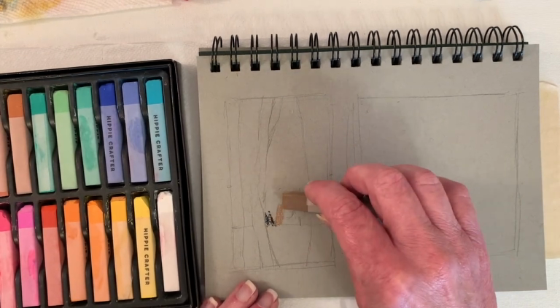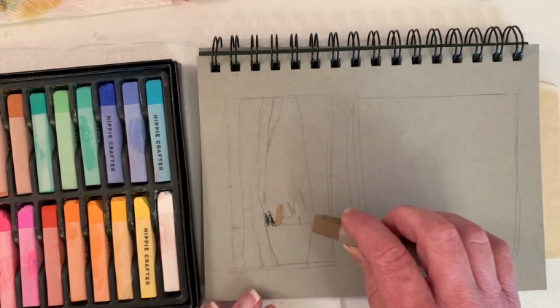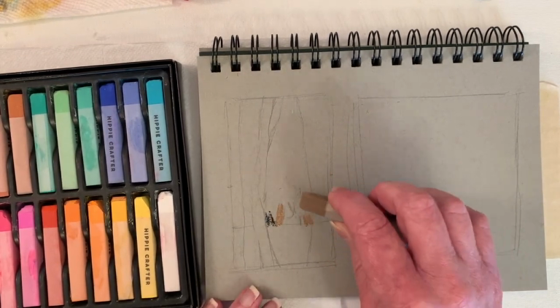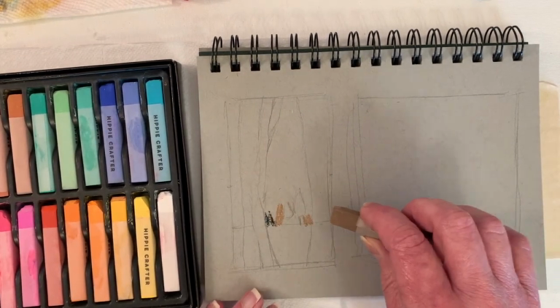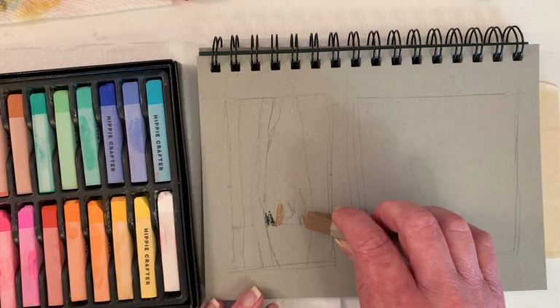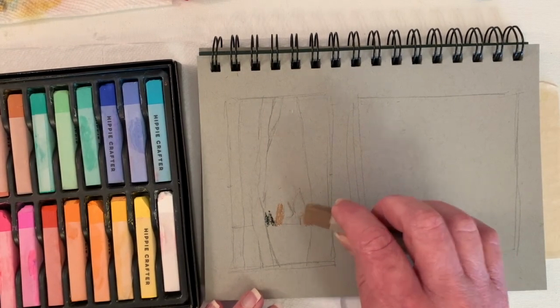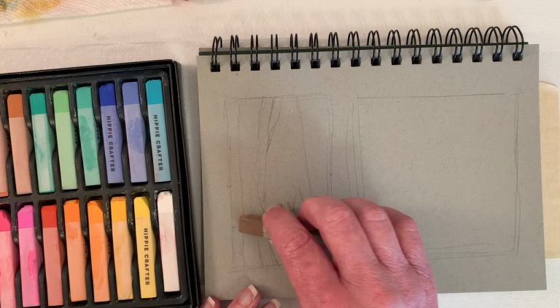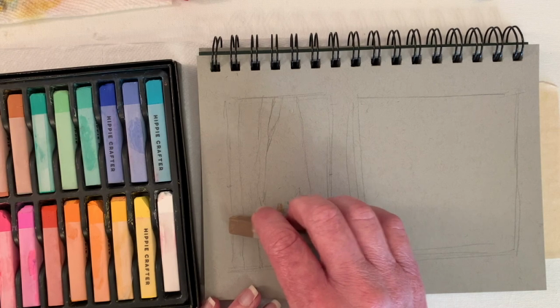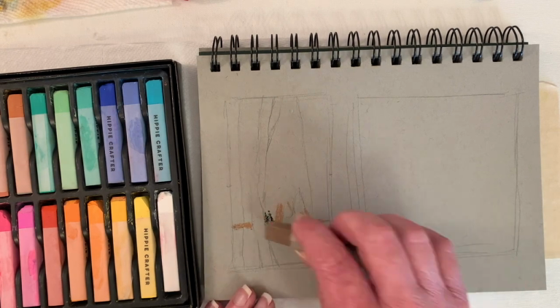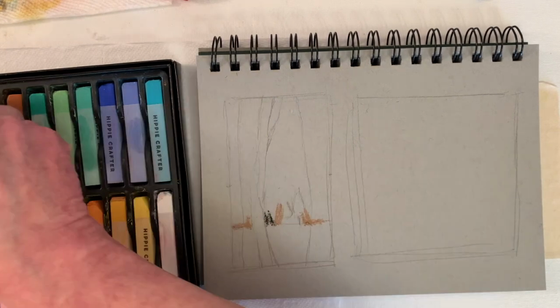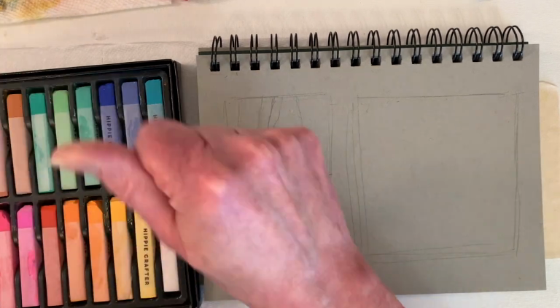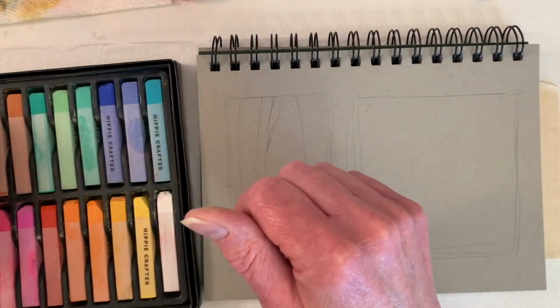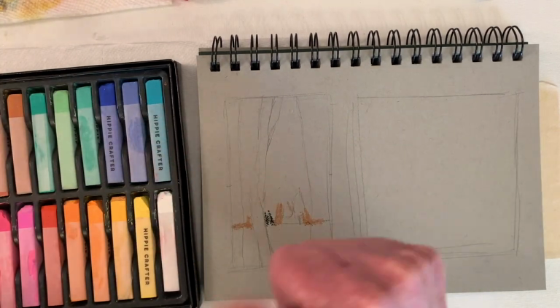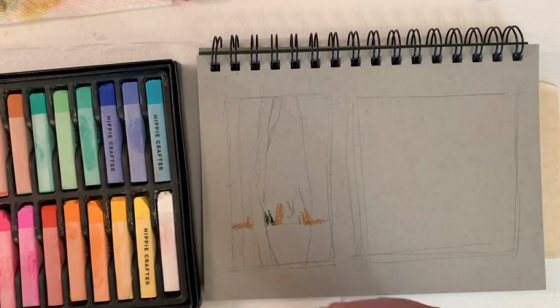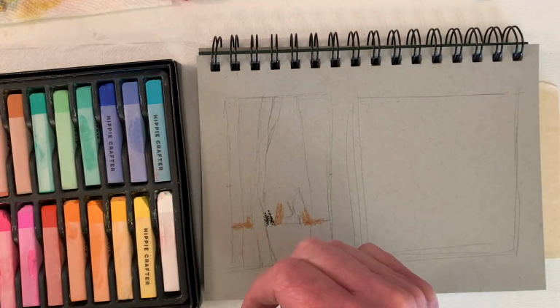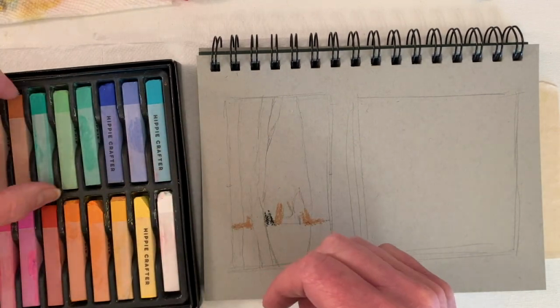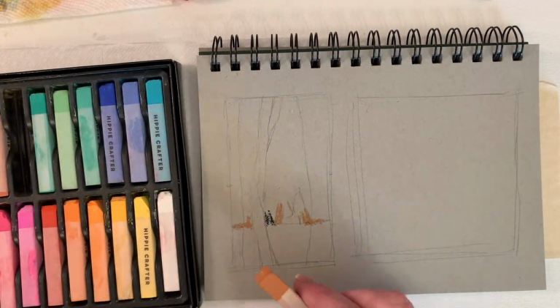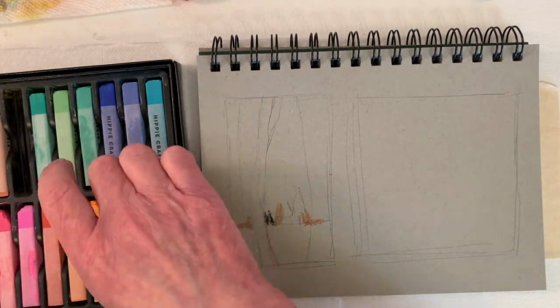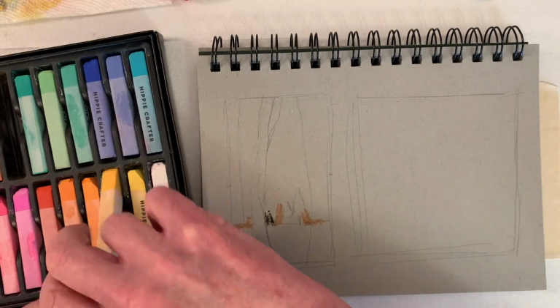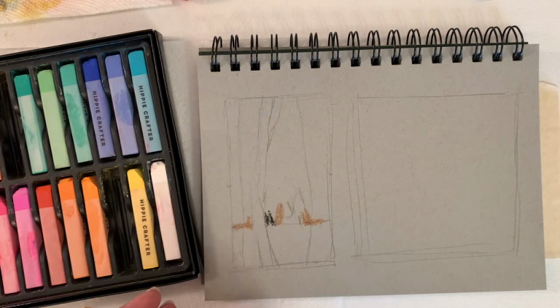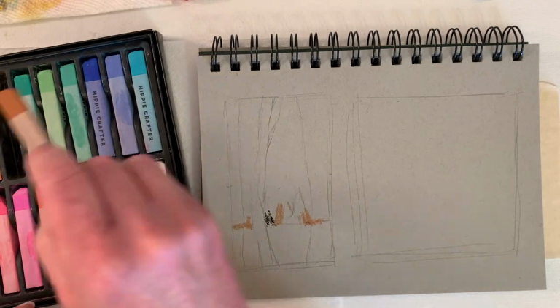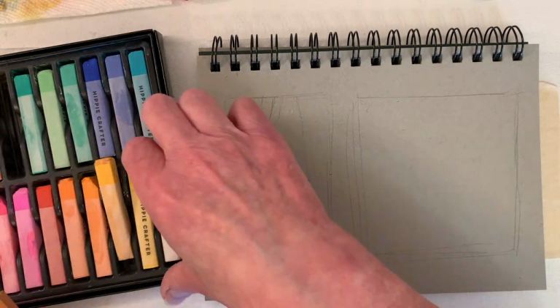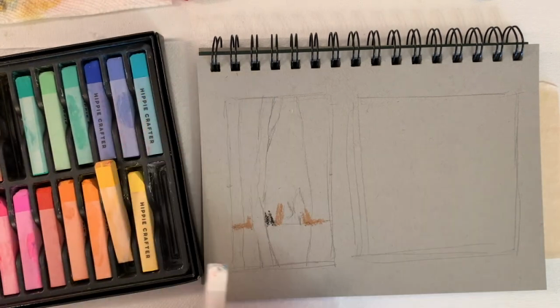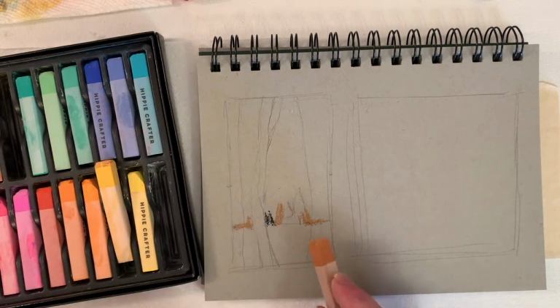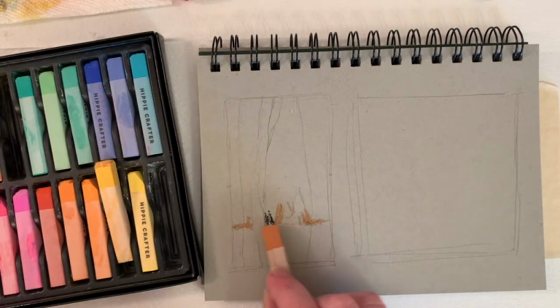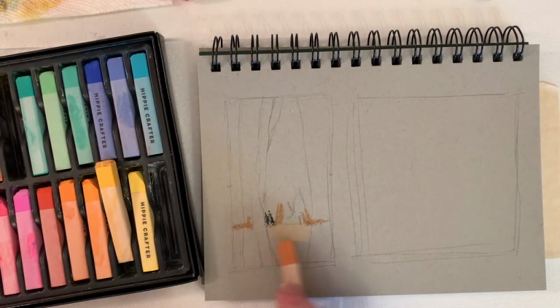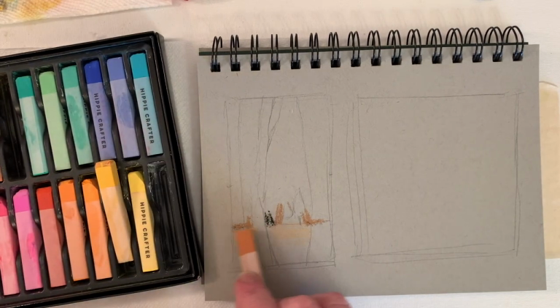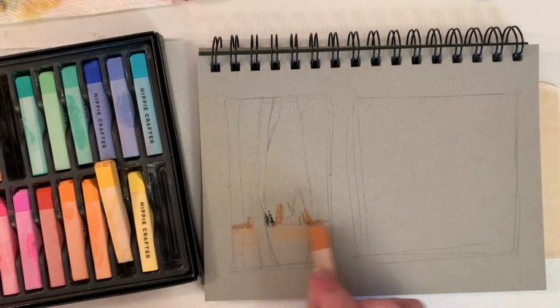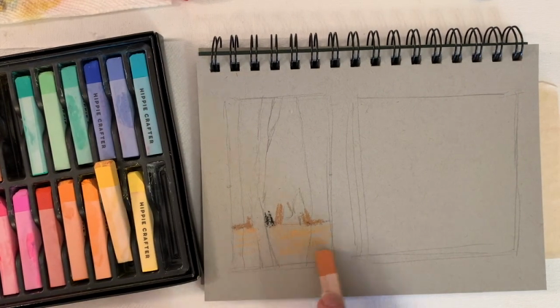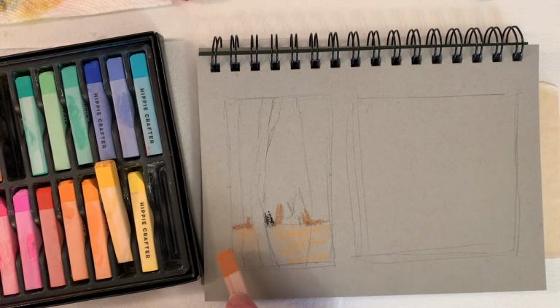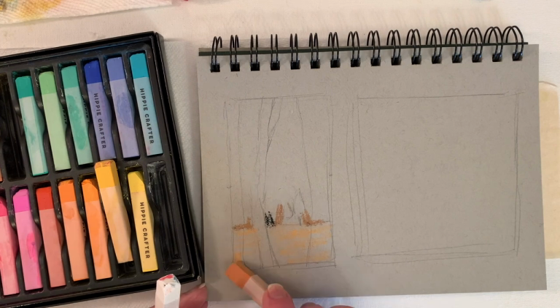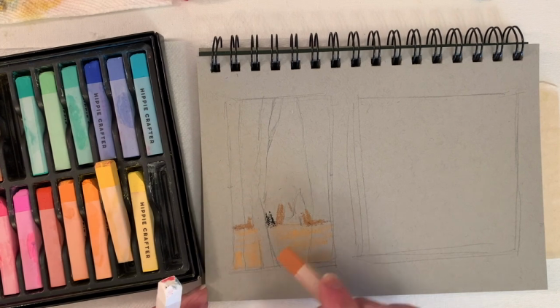I appreciate when you guys leave comments — it's so fun. Sometimes with these new pastels, I haven't used them very much. You need to scribble them on a piece of paper to get them started. They have almost a little coating on them.